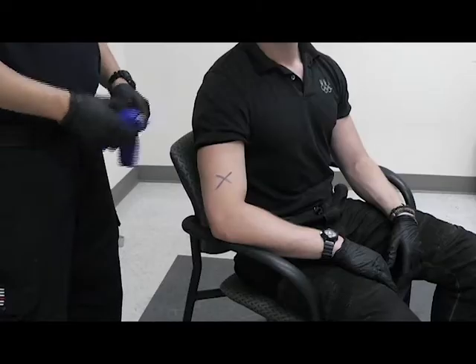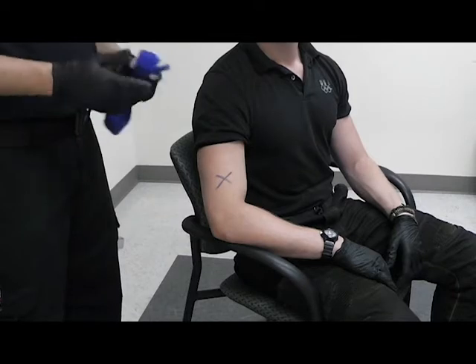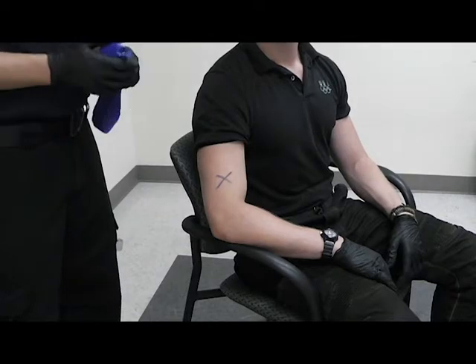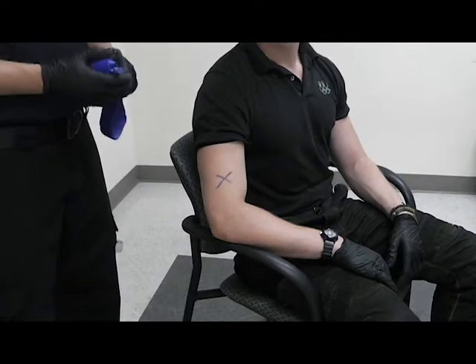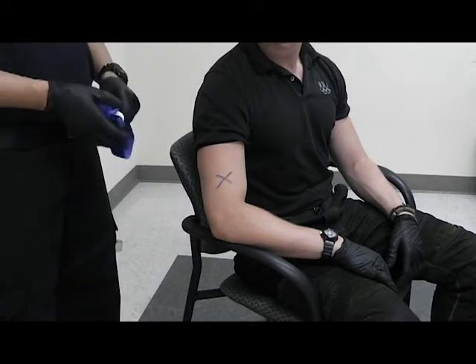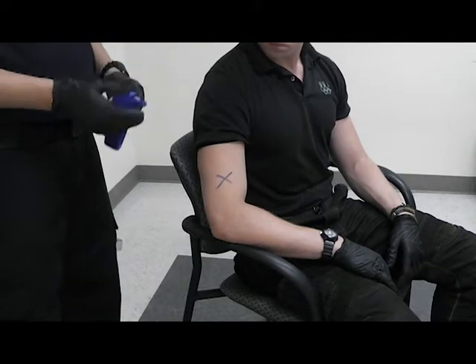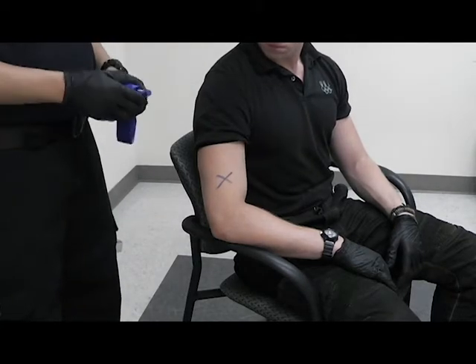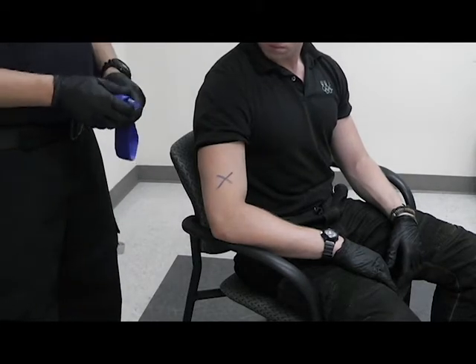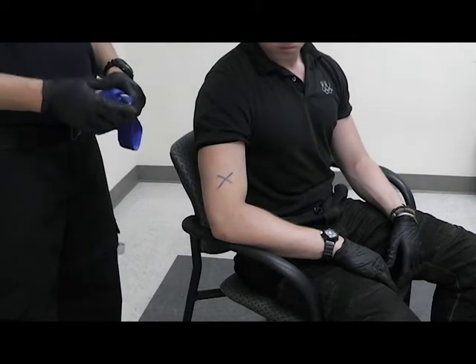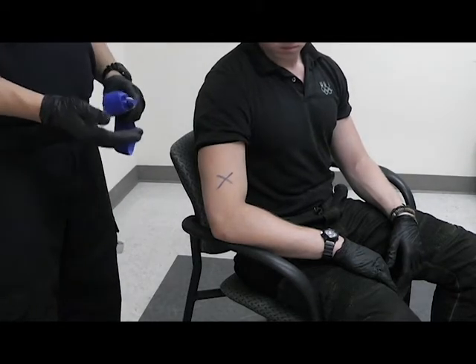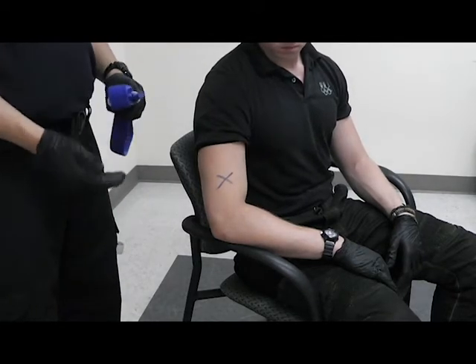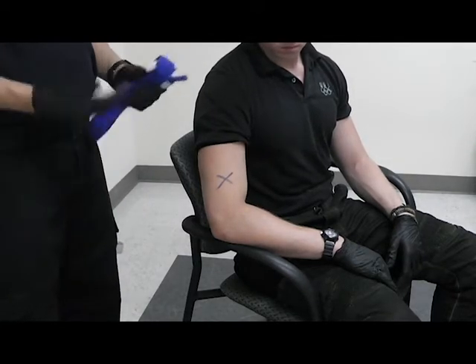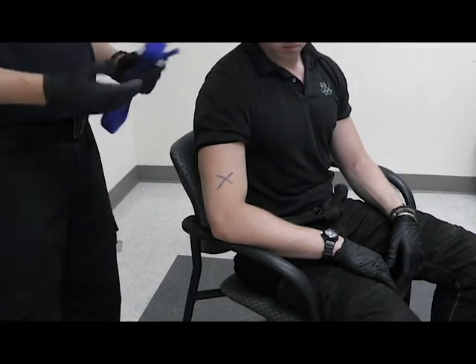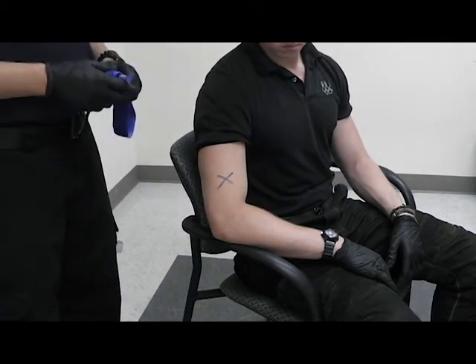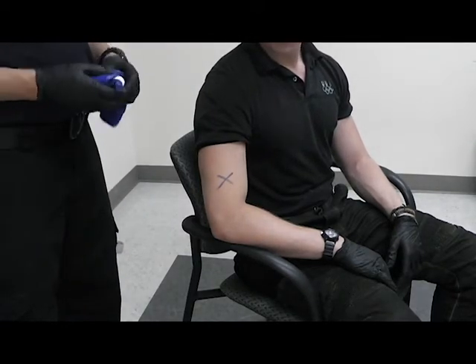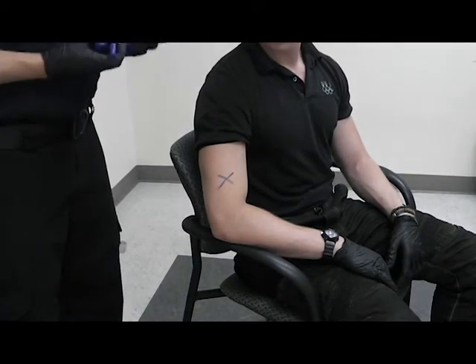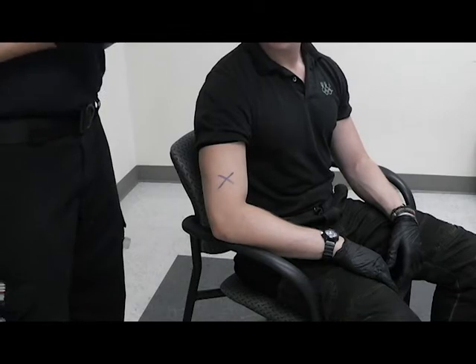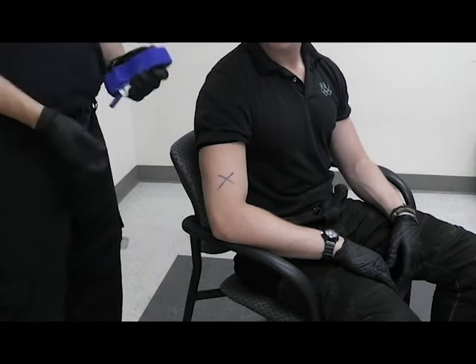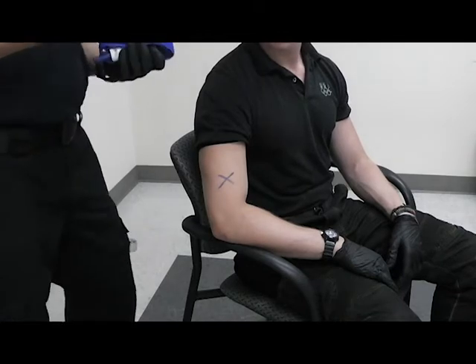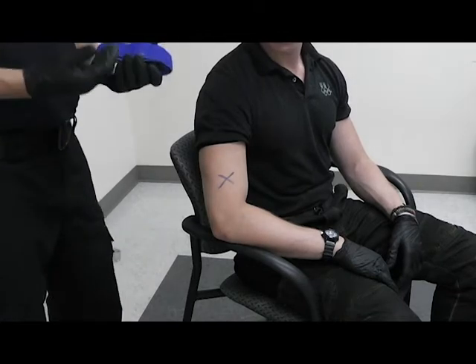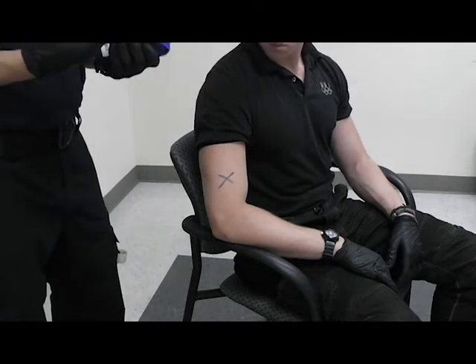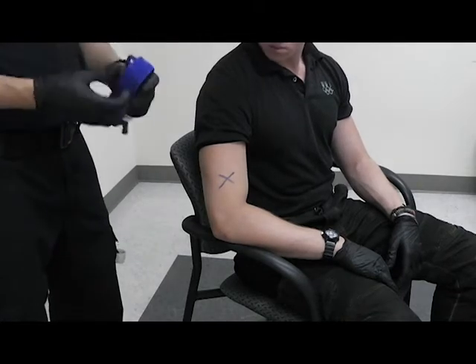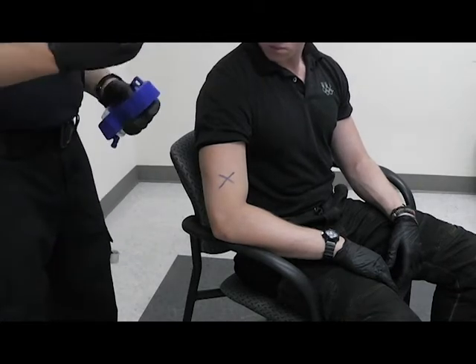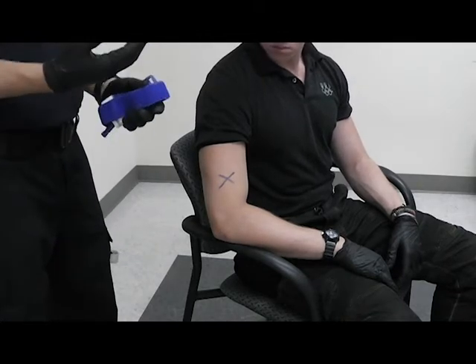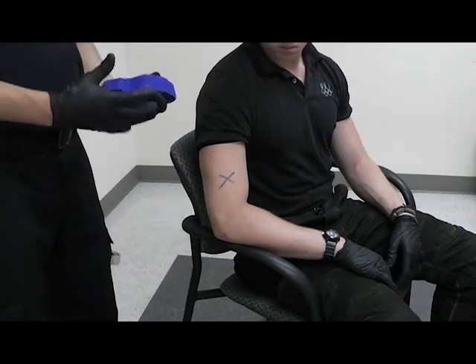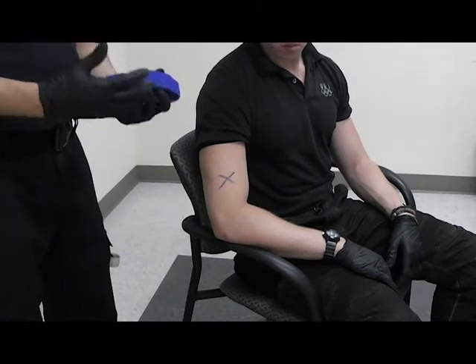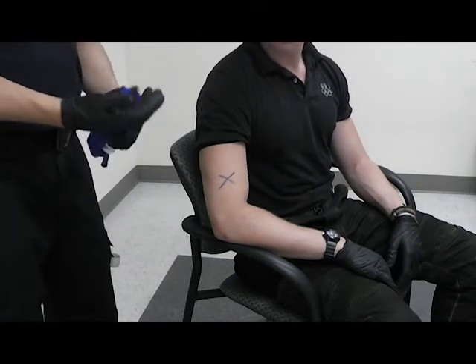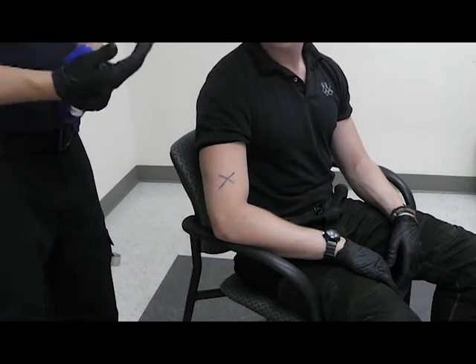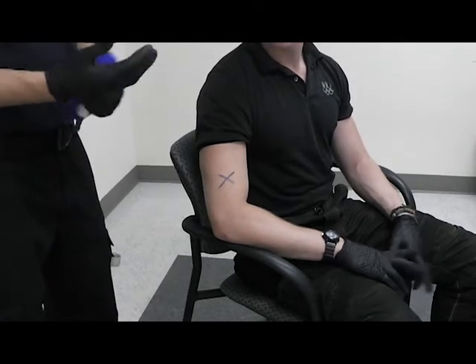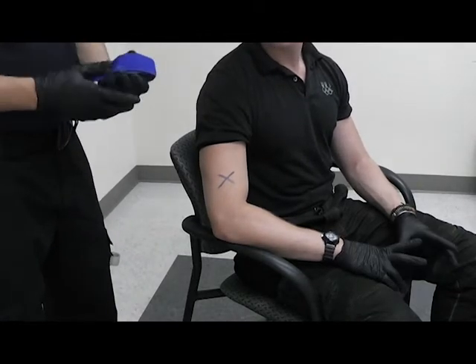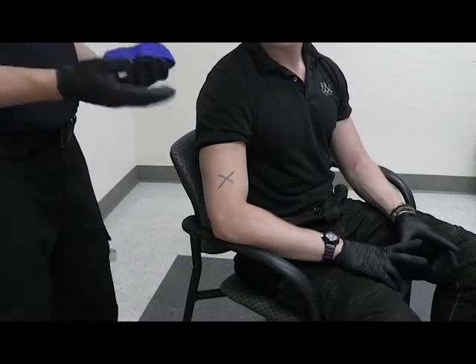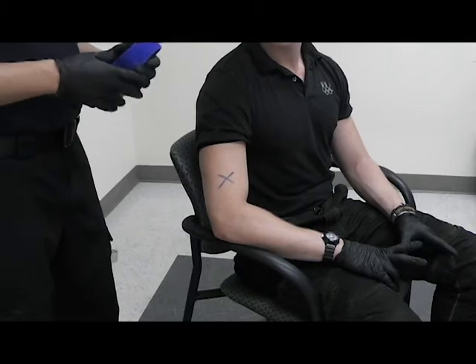This is a demonstration of bleeding control, shock management, and tourniquet application. First of all, I'm going to start with my scene safety VSI, so I have my gloves and my scene is safe.